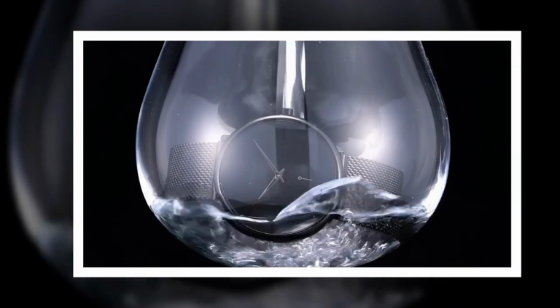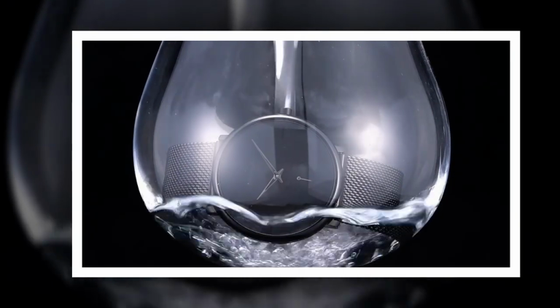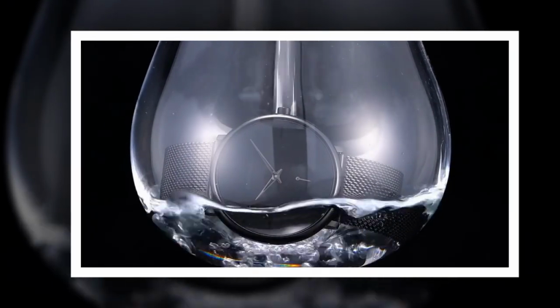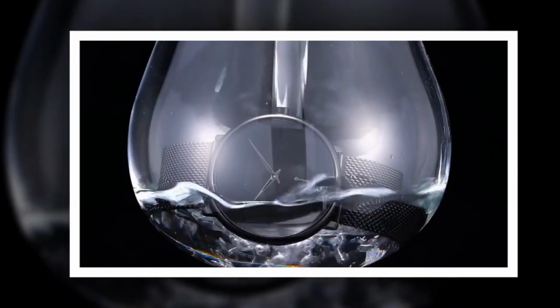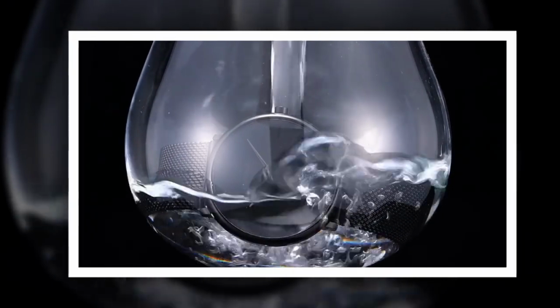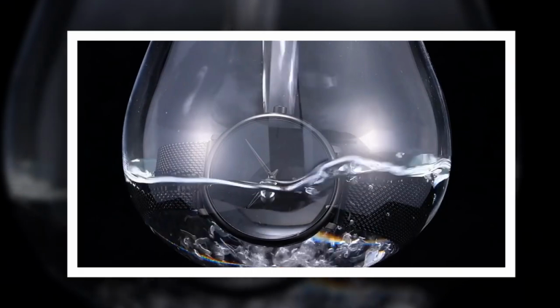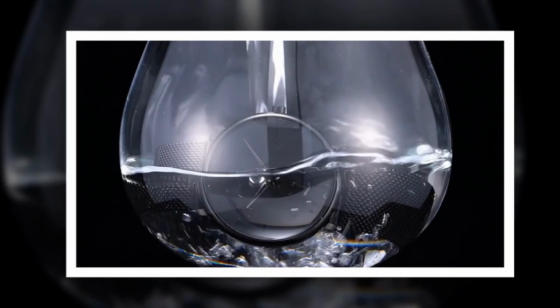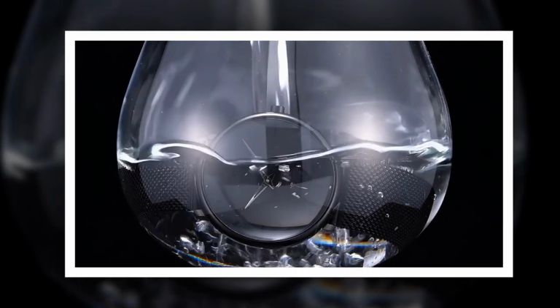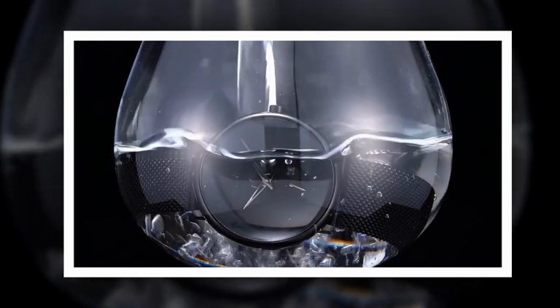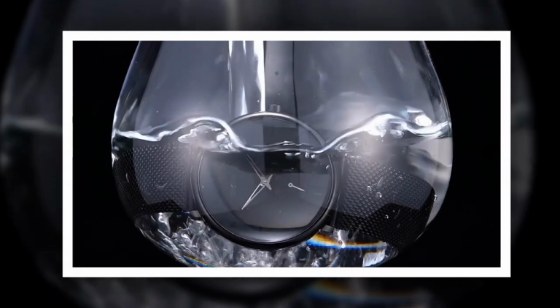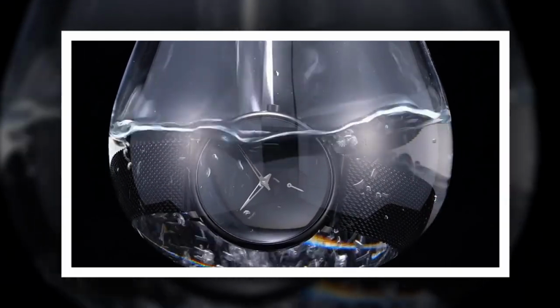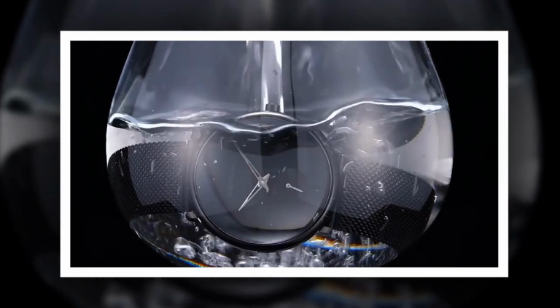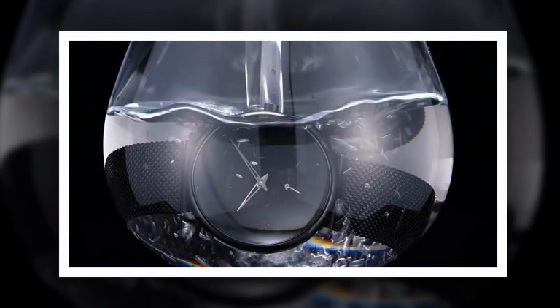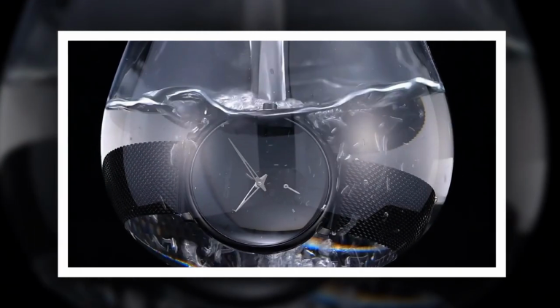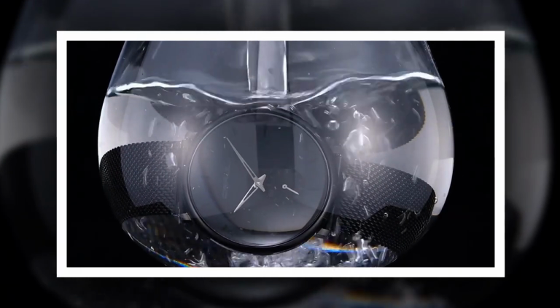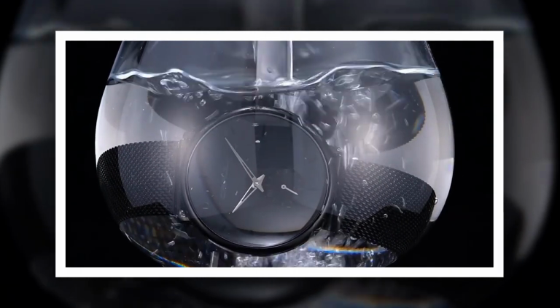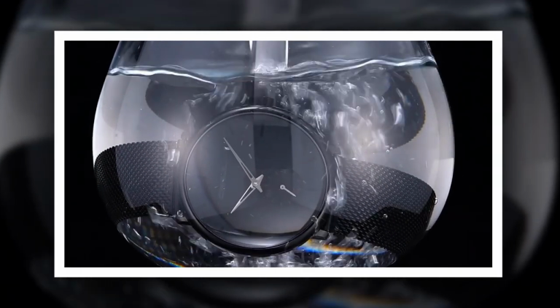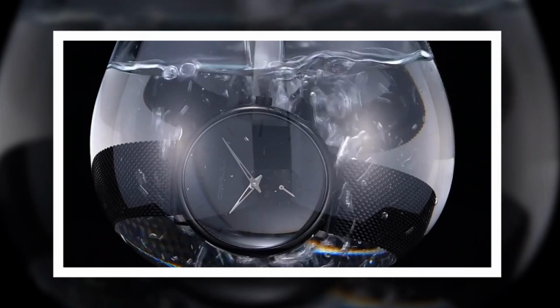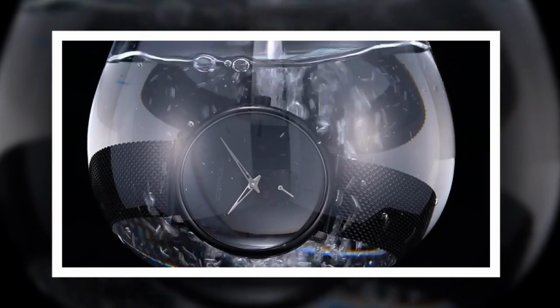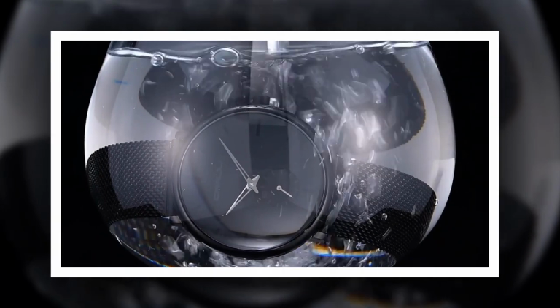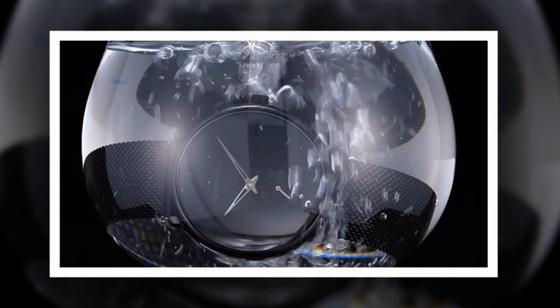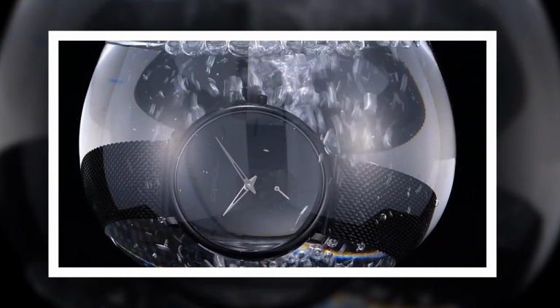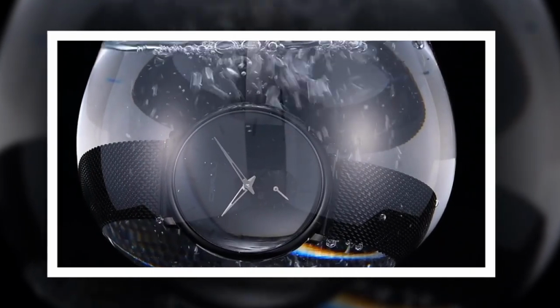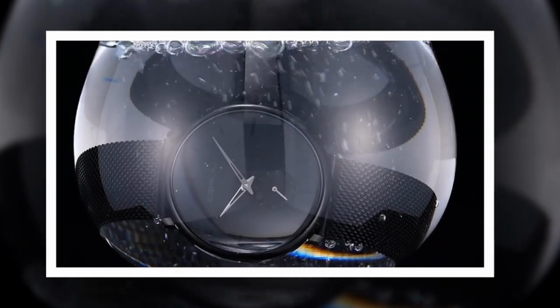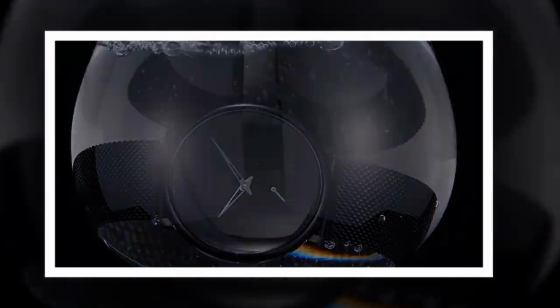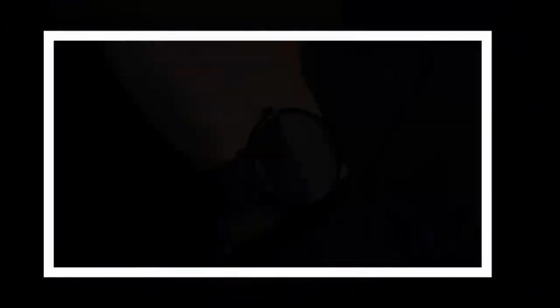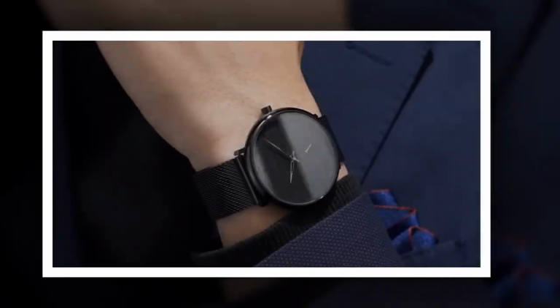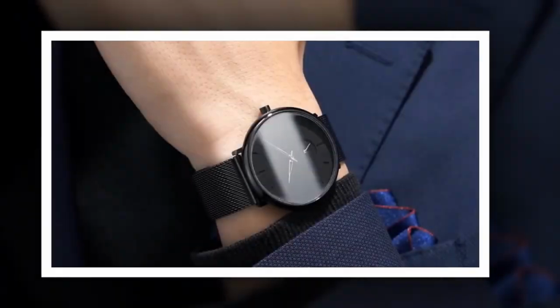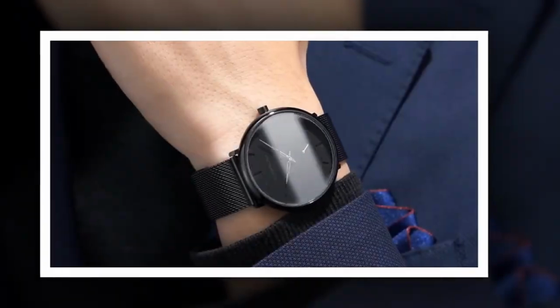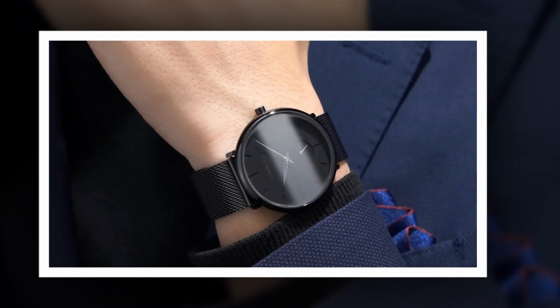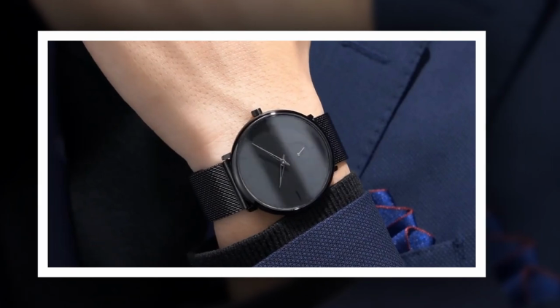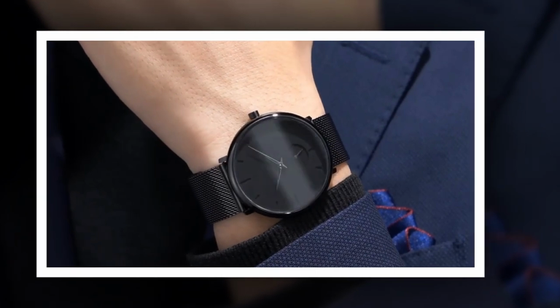Introducing the CRRJU Luxury Quartz Watch for Men — a fusion of sophistication and functionality. Designed for the modern gentleman, this timepiece embodies minimalist elegance, seamlessly blending style with precision engineering.